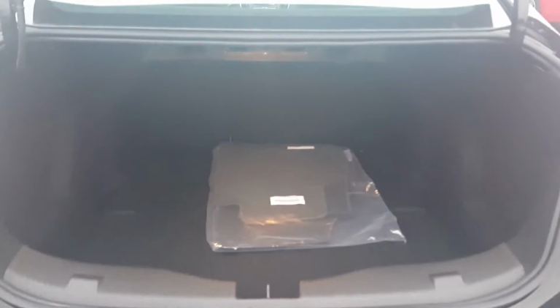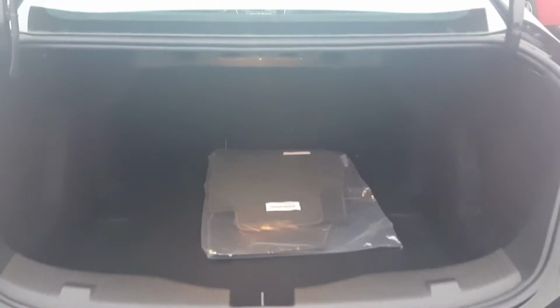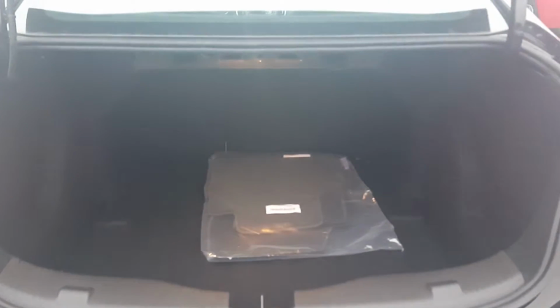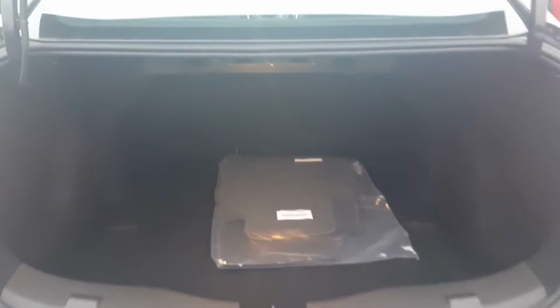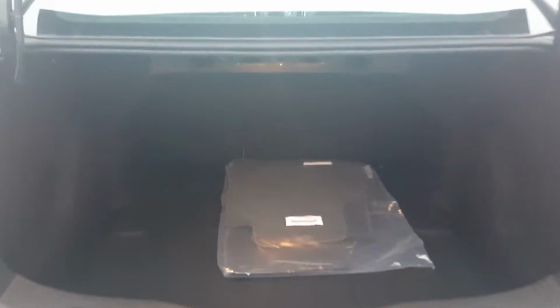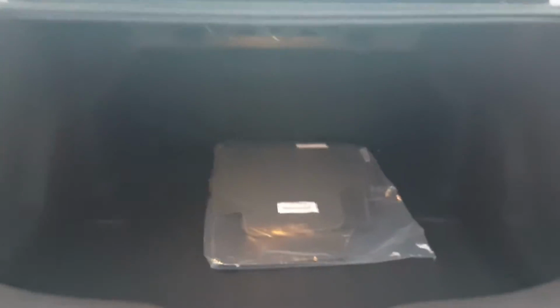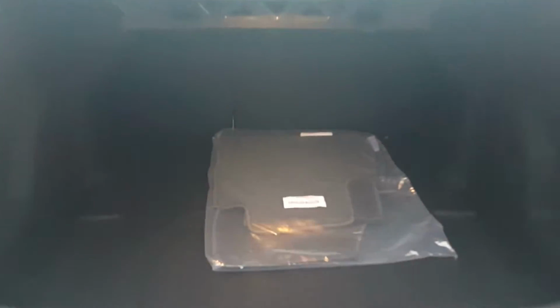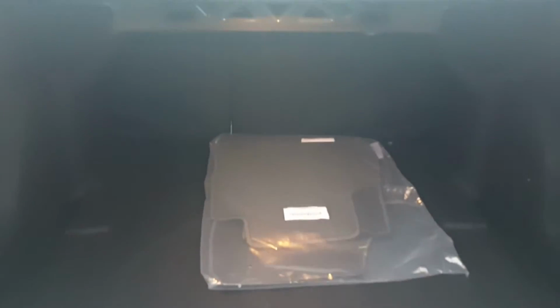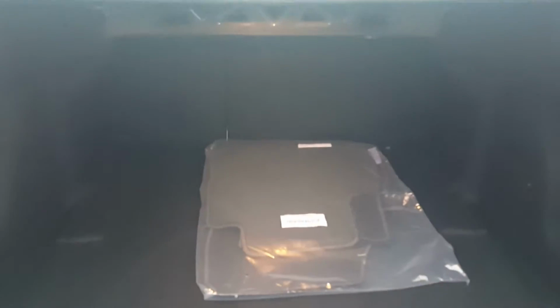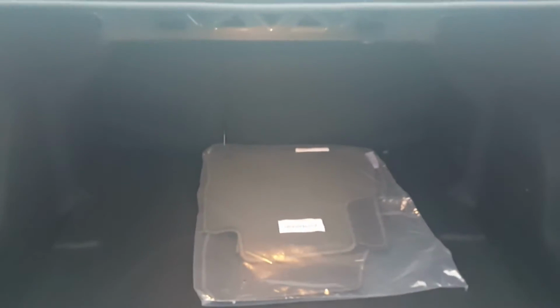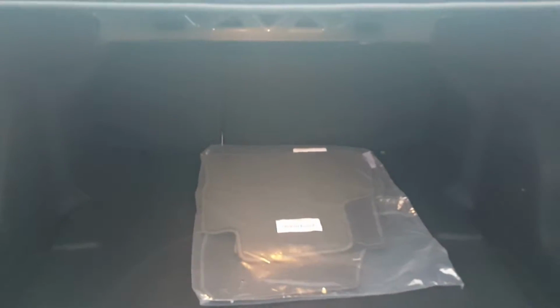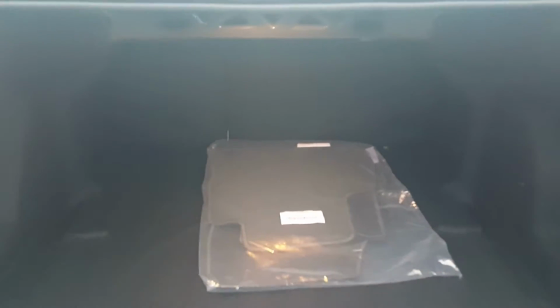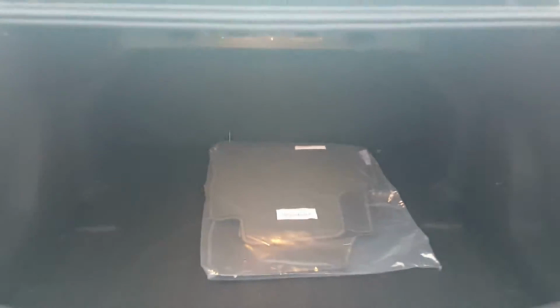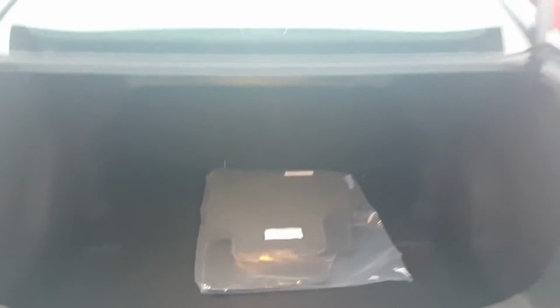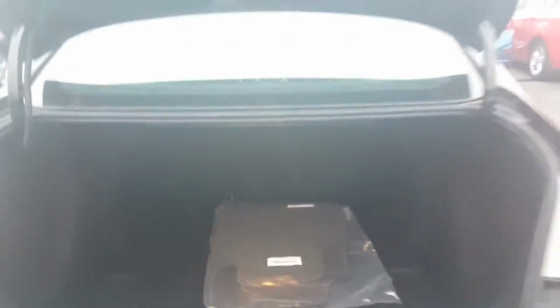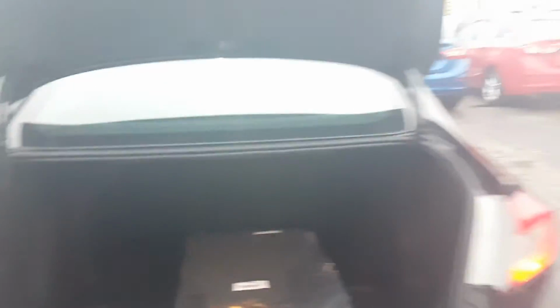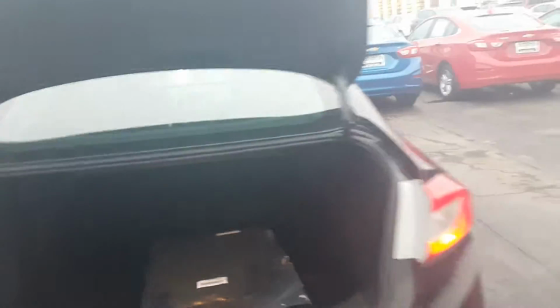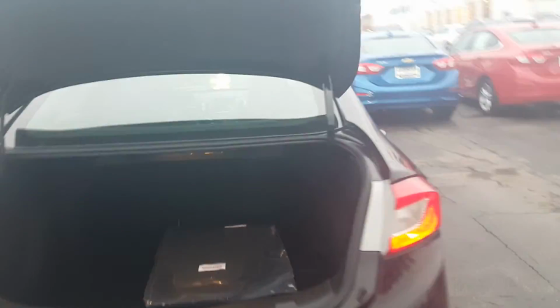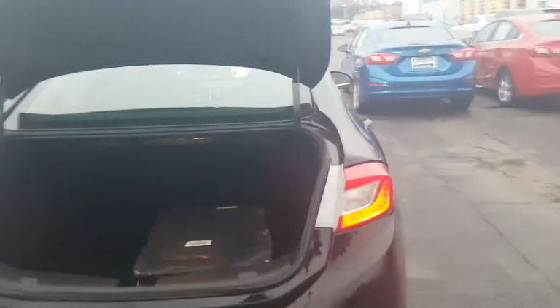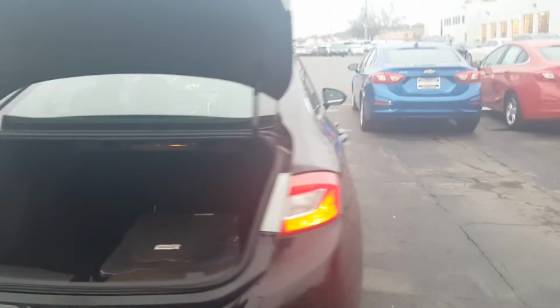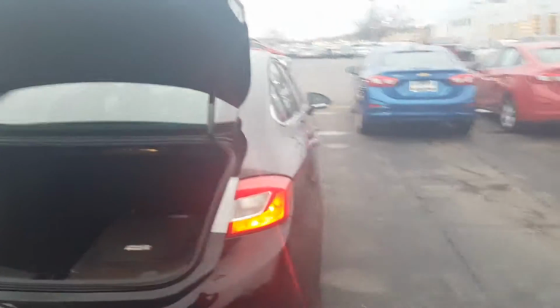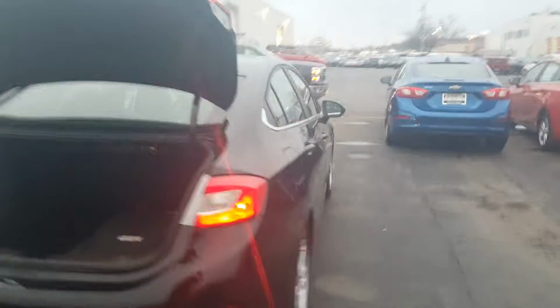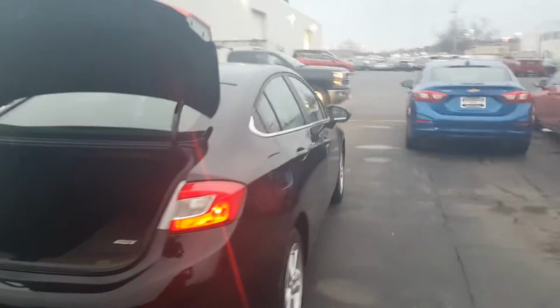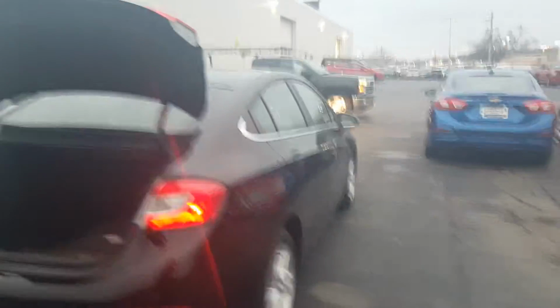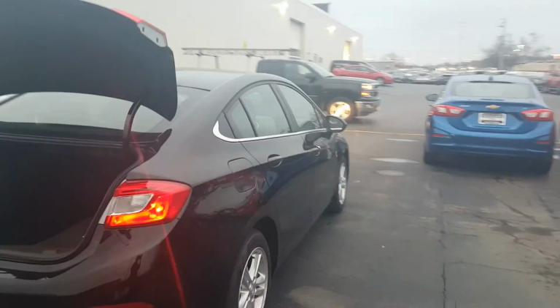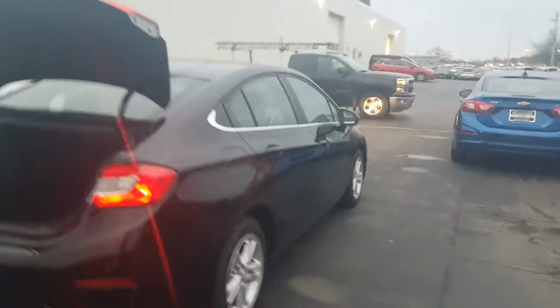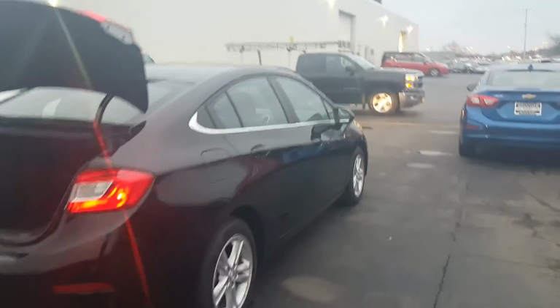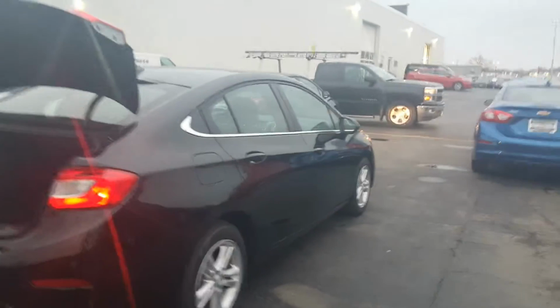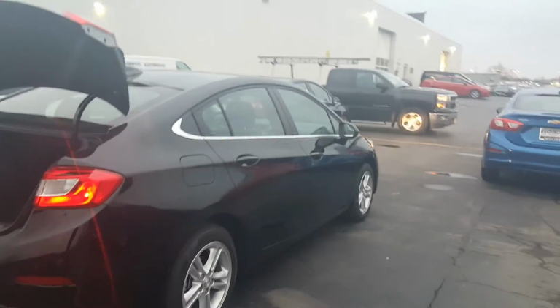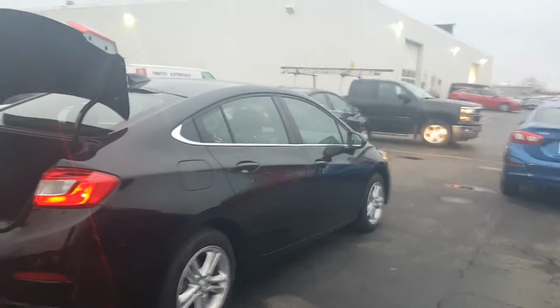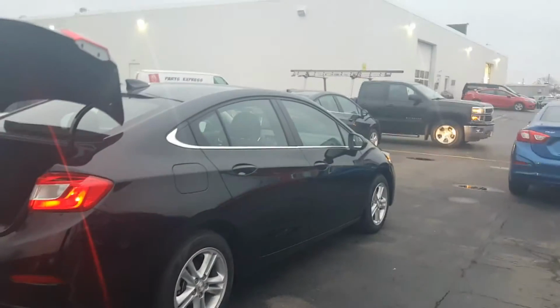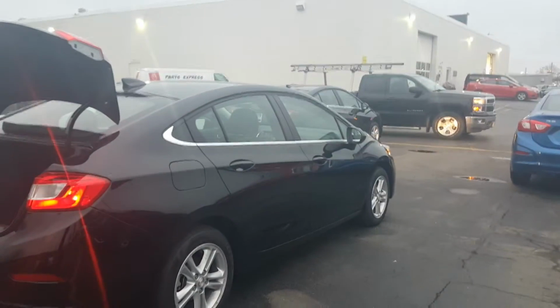Very nice trunk space in here. Five-star safety rating, 10 airbags in the vehicle, and an excellent warranty.